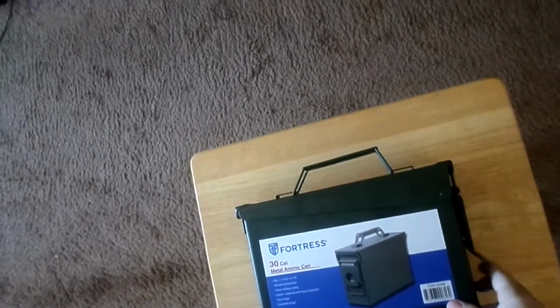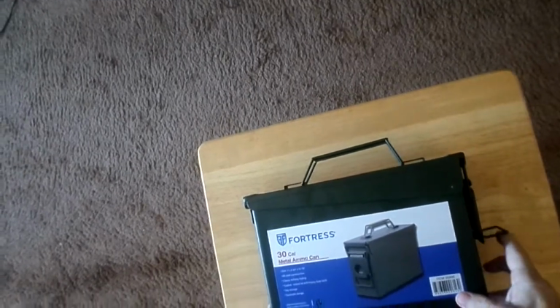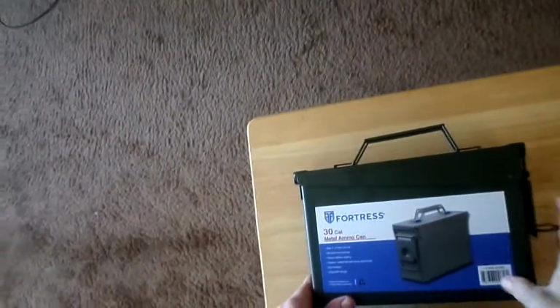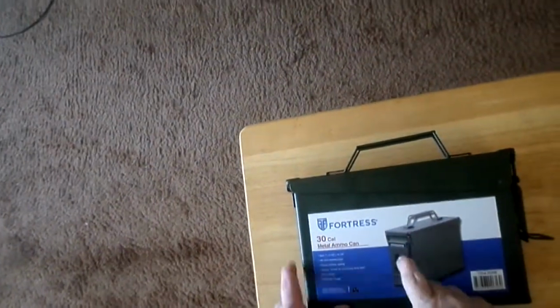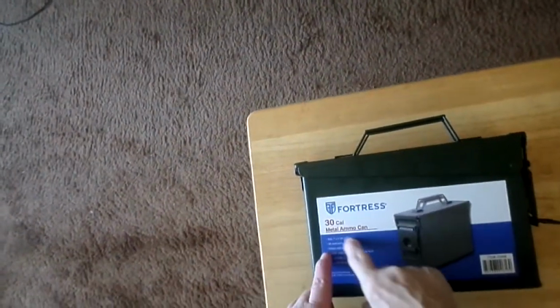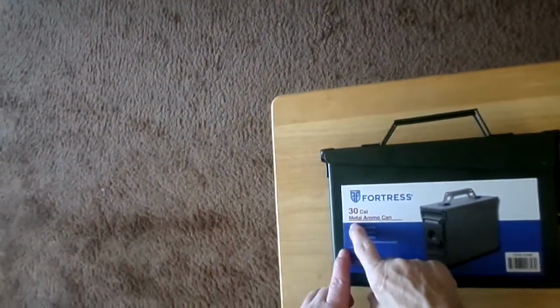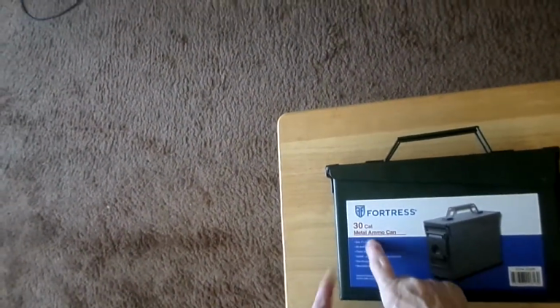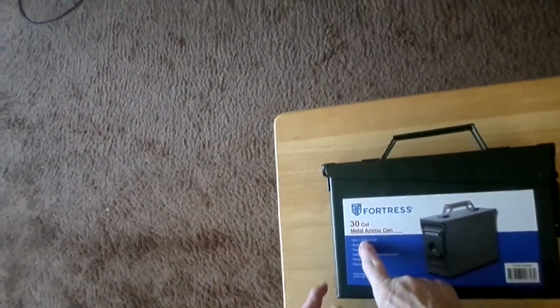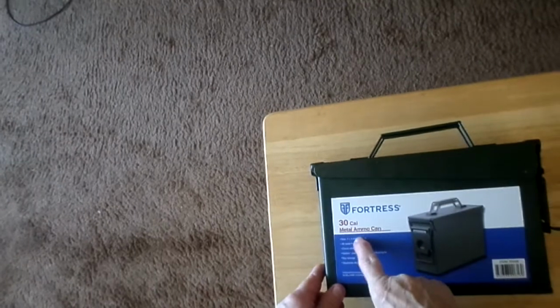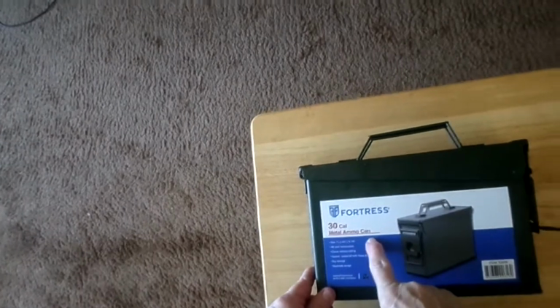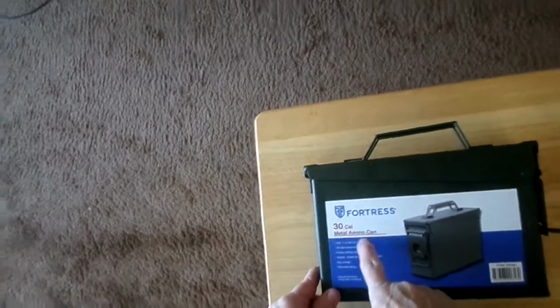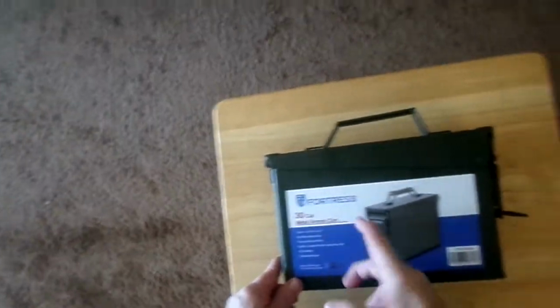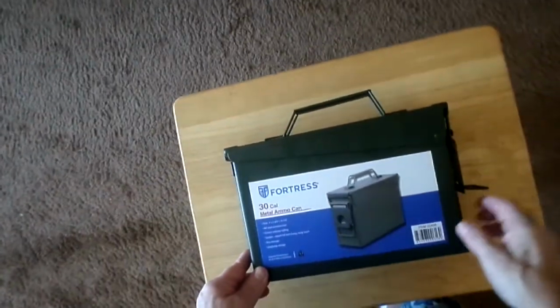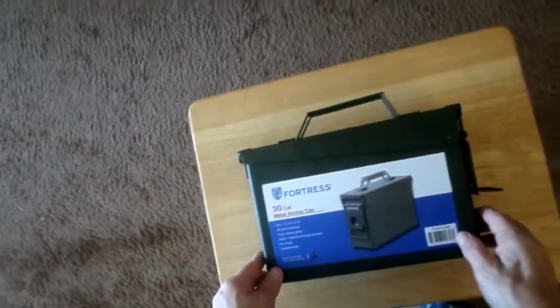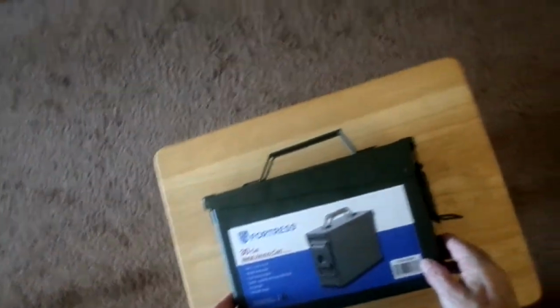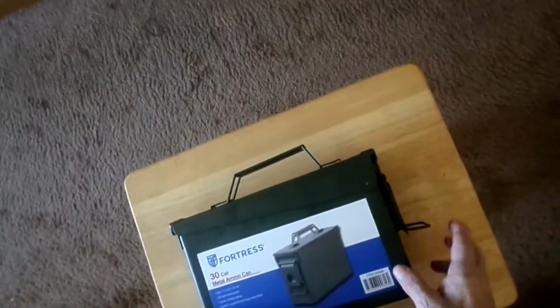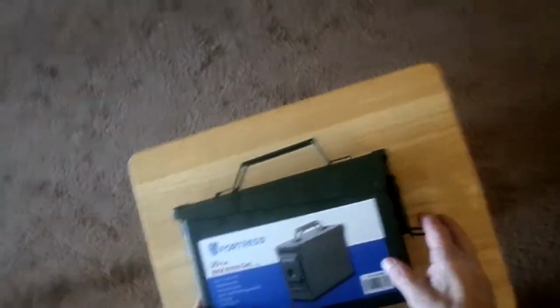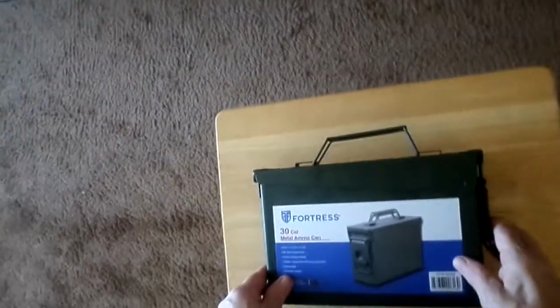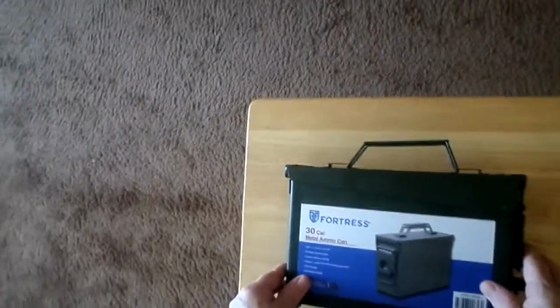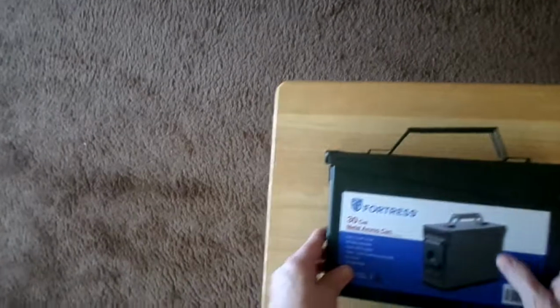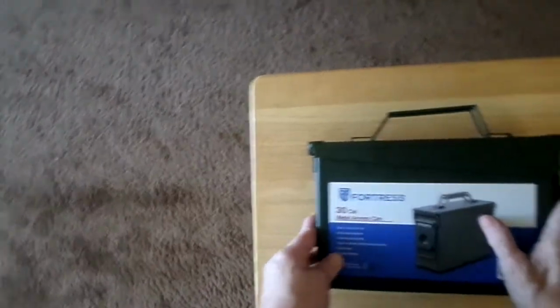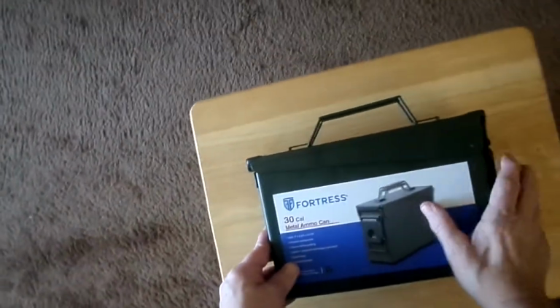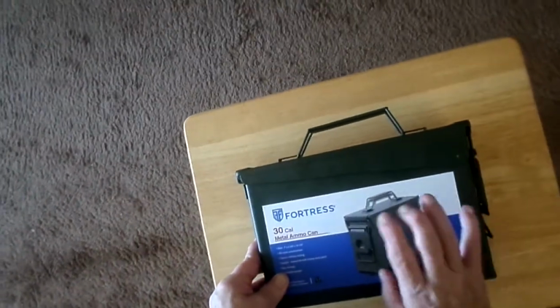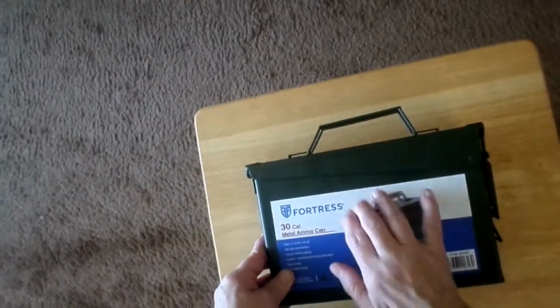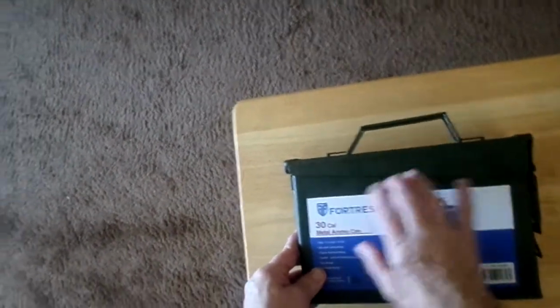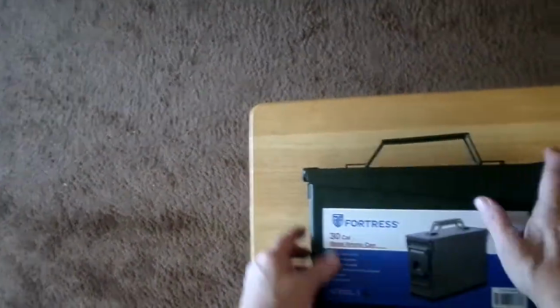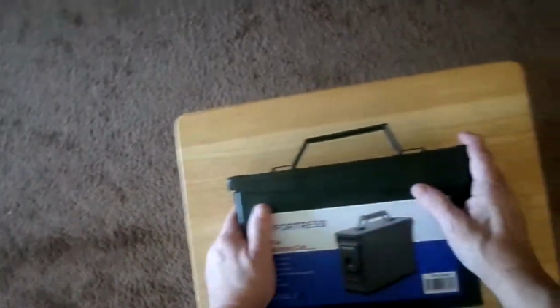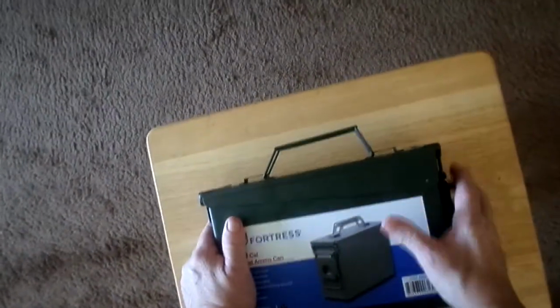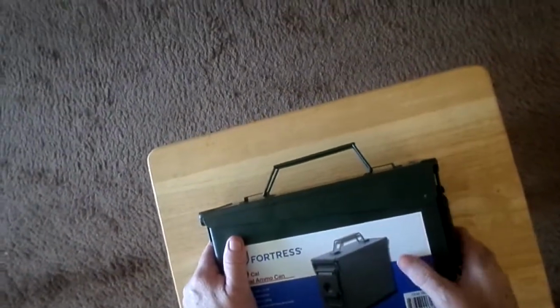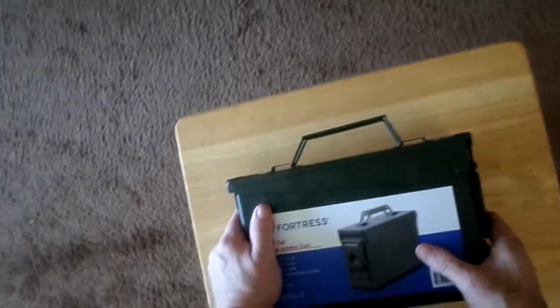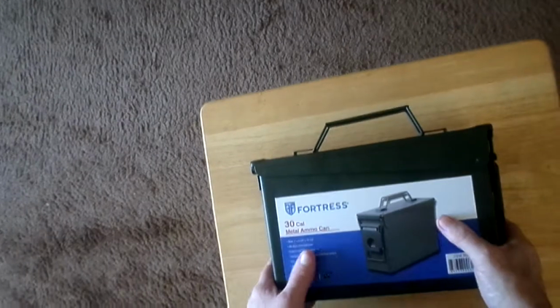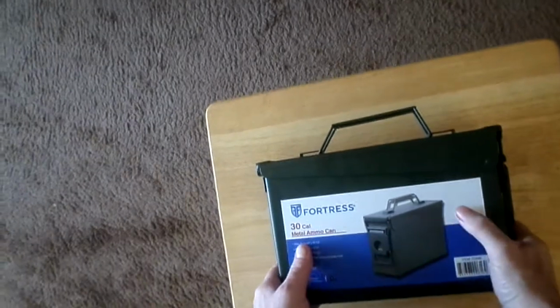Hi guys, this is my Fortress 30-caliber metal ammunition can — ammo can, whatever you want to call it. Got this from Amazon for a little over $20. And it's pretty sturdy, made out of sheet metal.